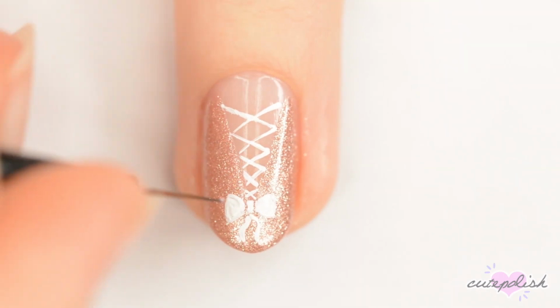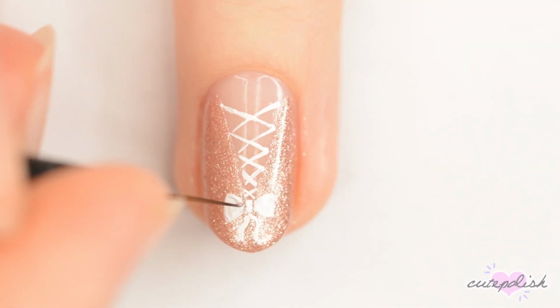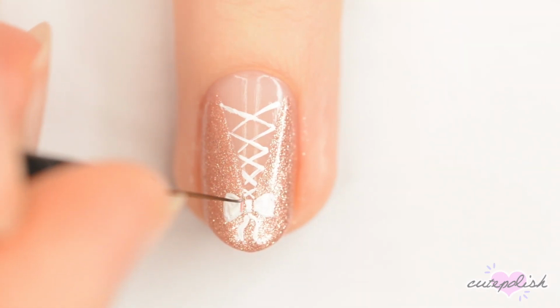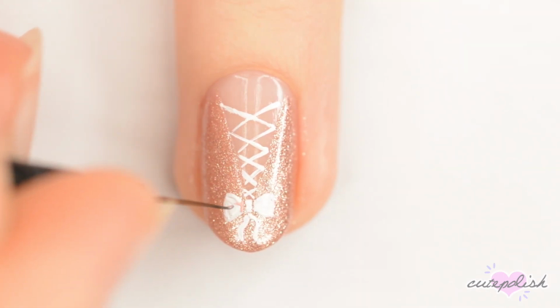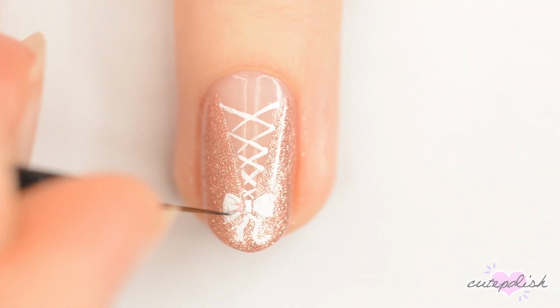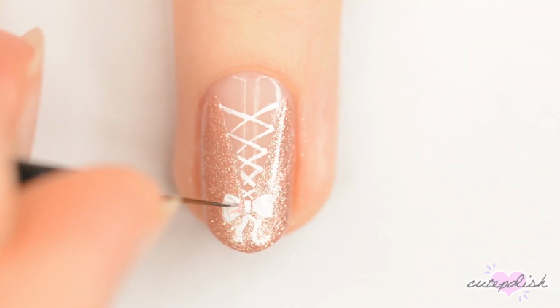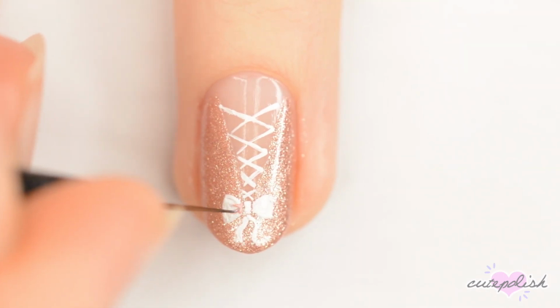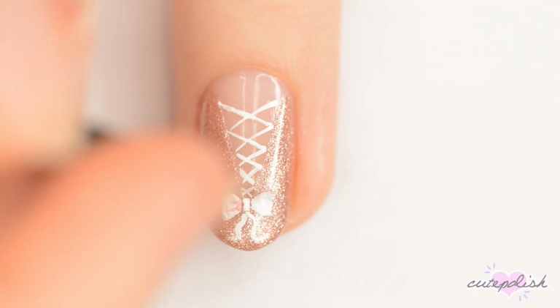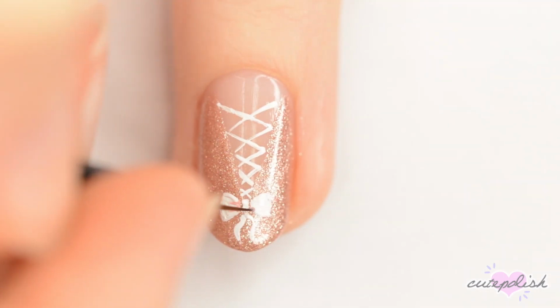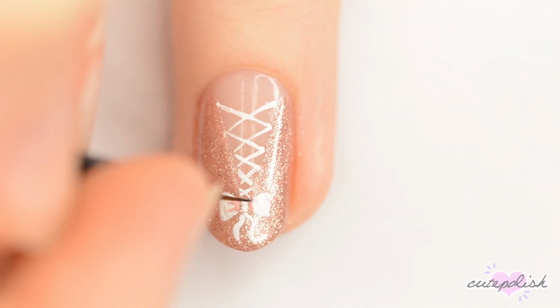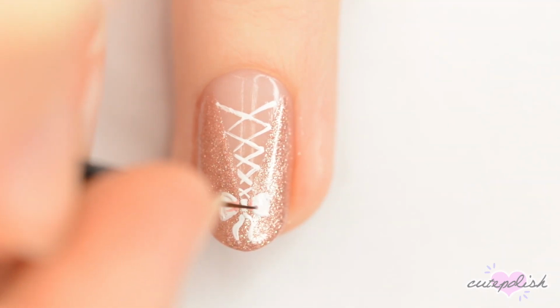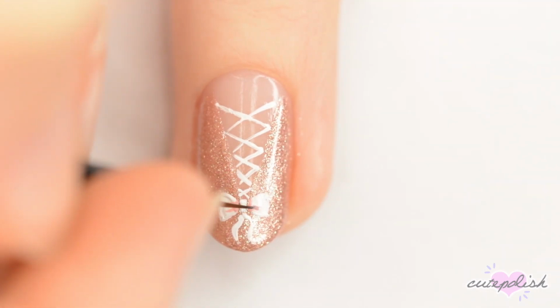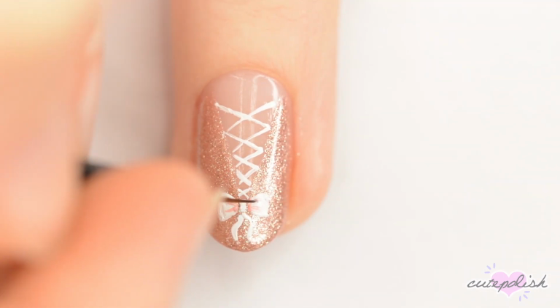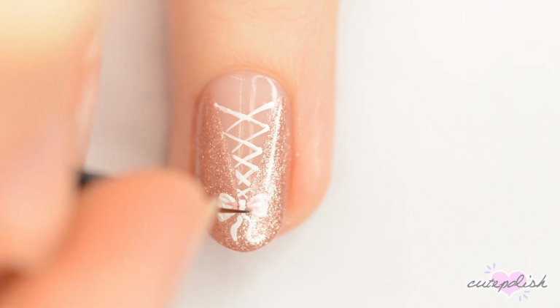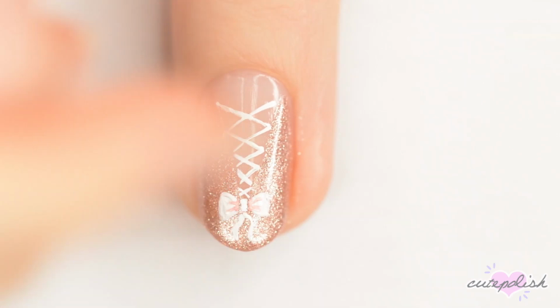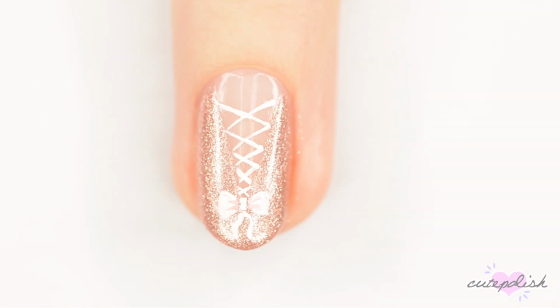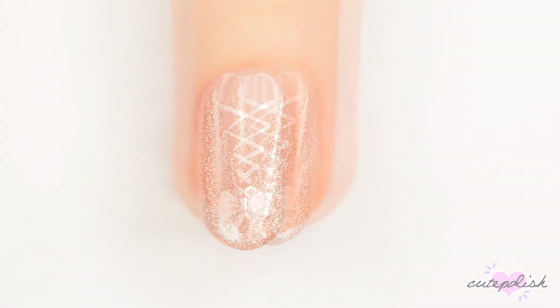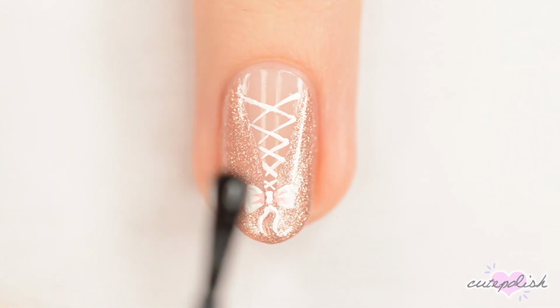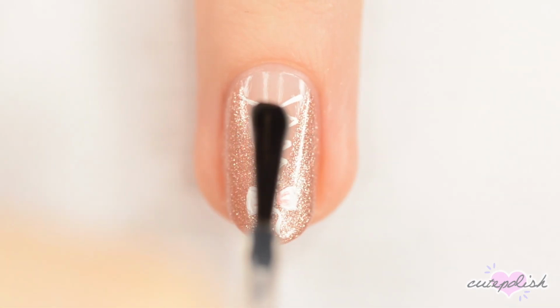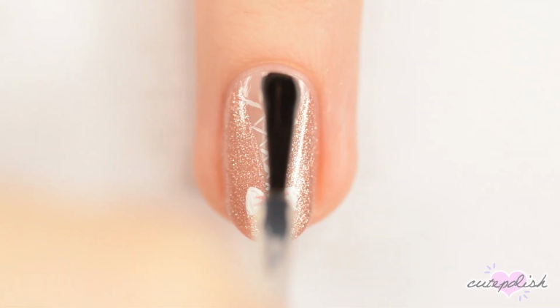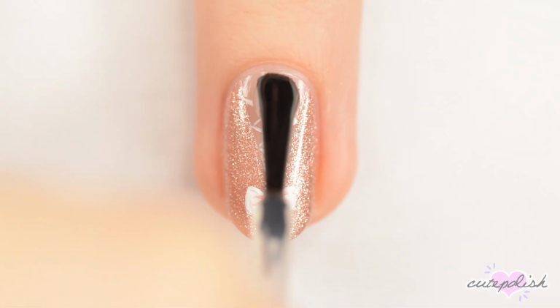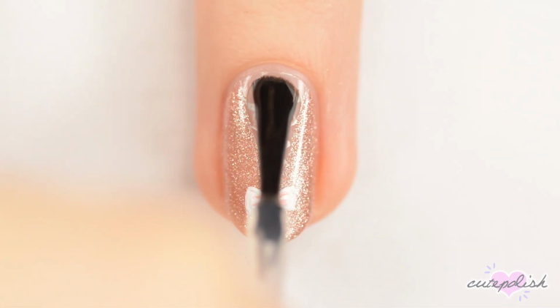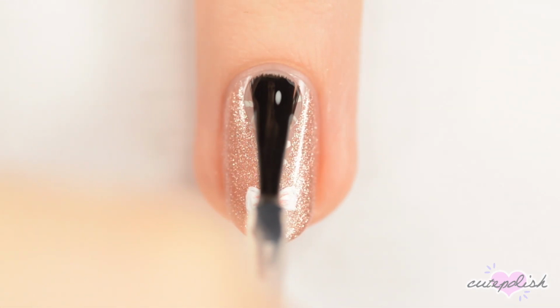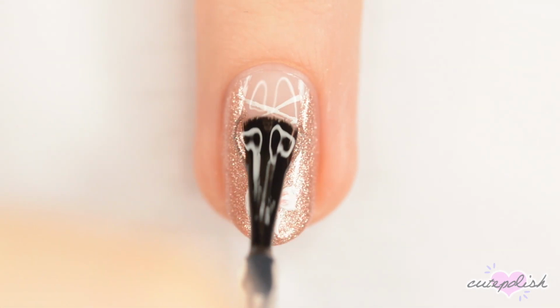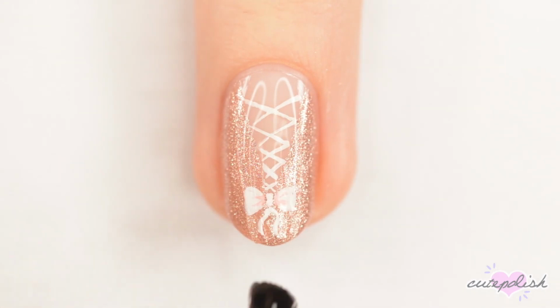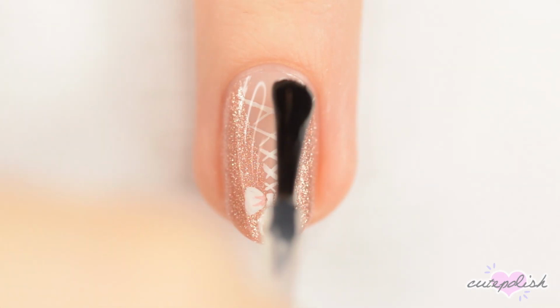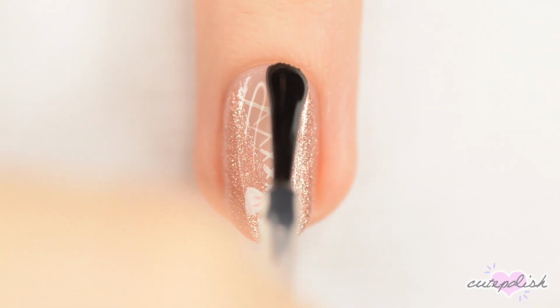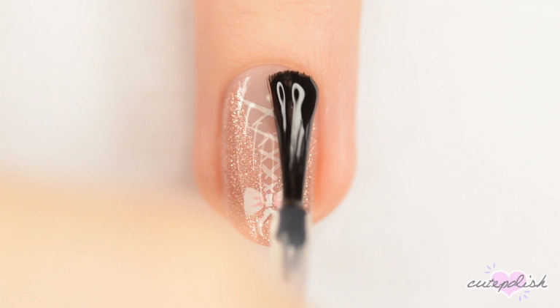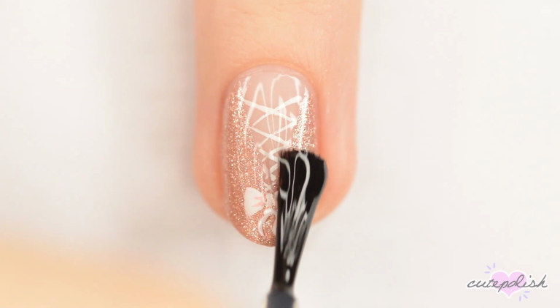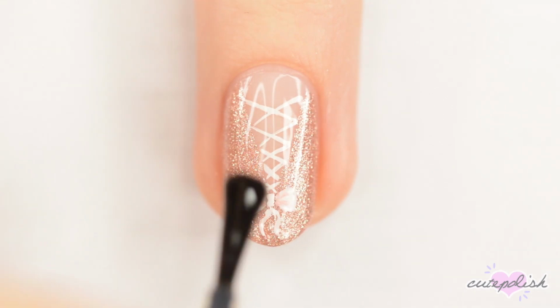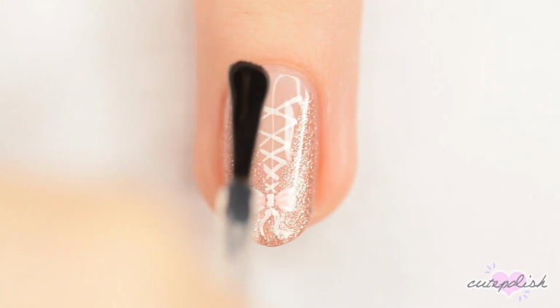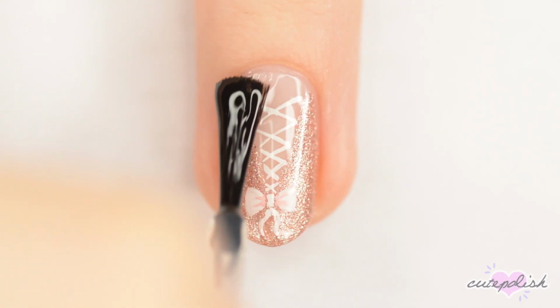Lastly, add a bit of shading to the center of the bow with a pink polish. Finally, apply a fast drying topcoat to seal in your design and add a beautiful shine.